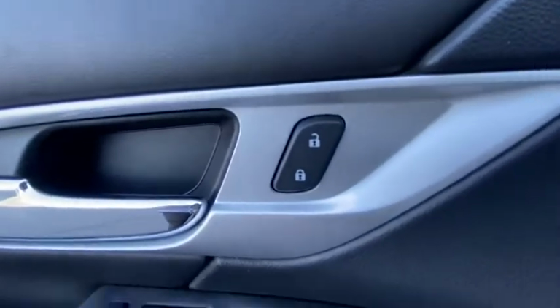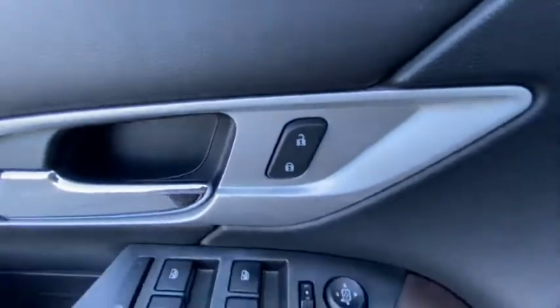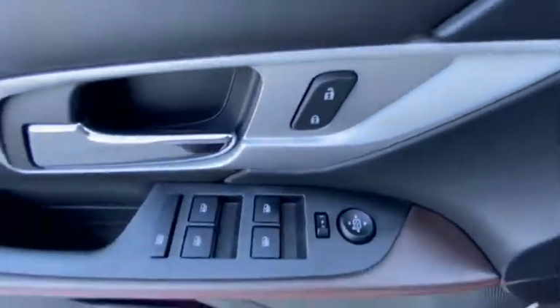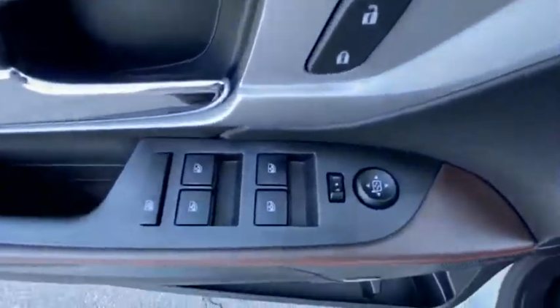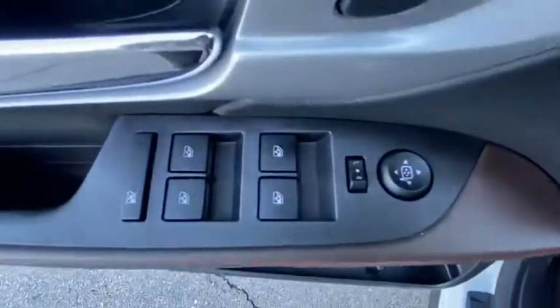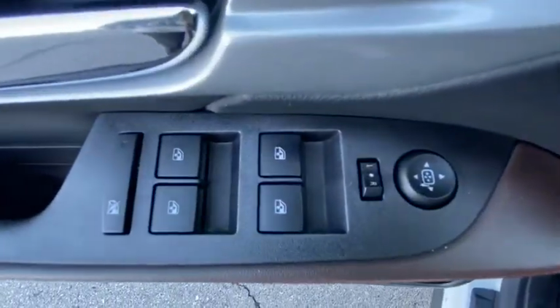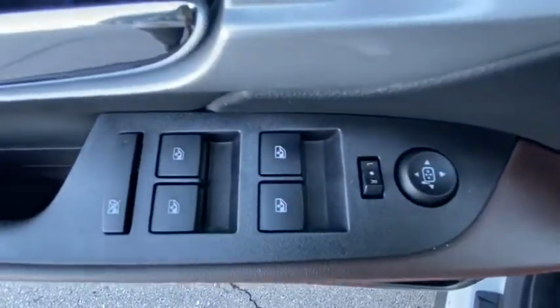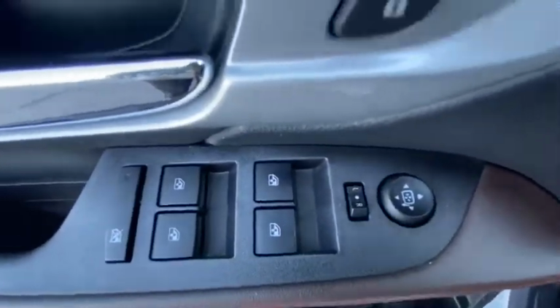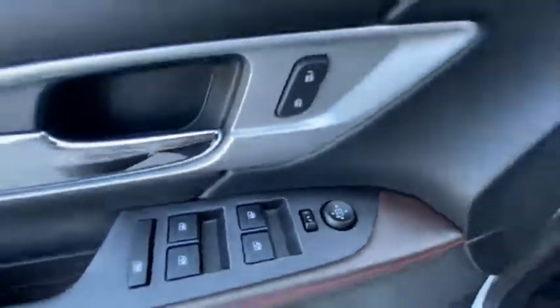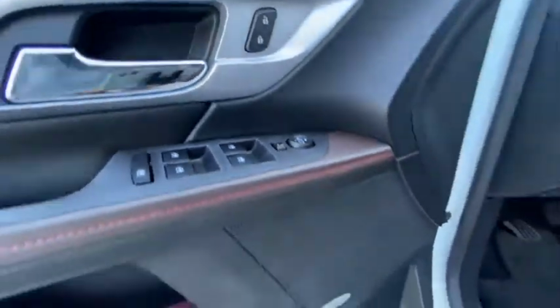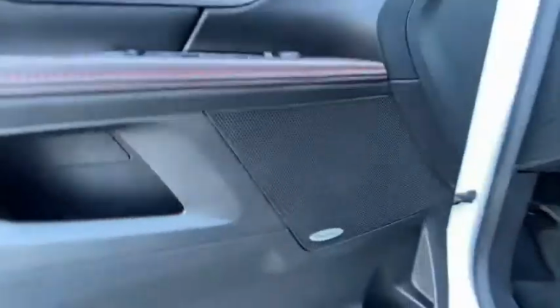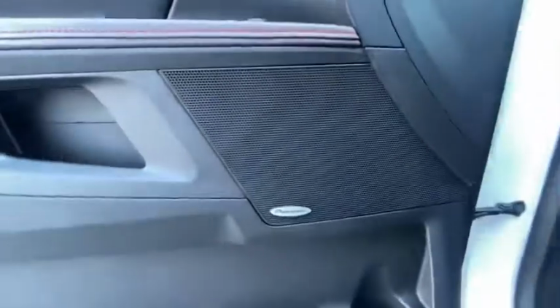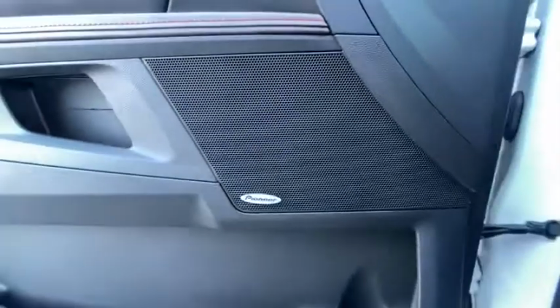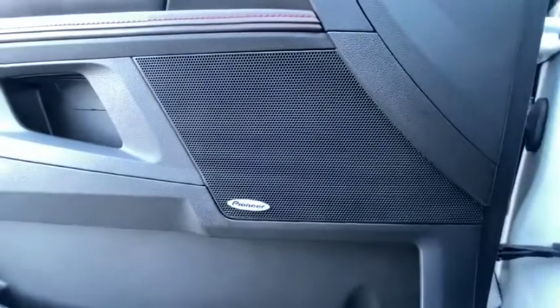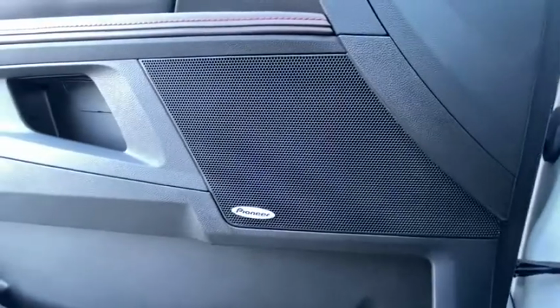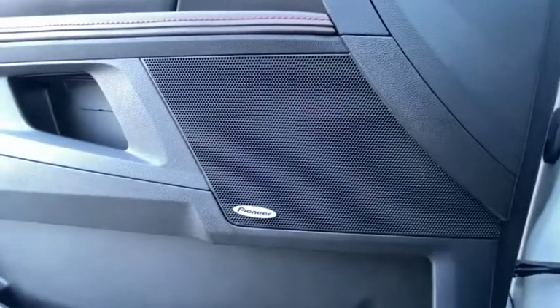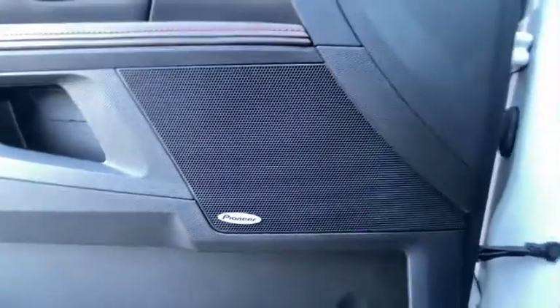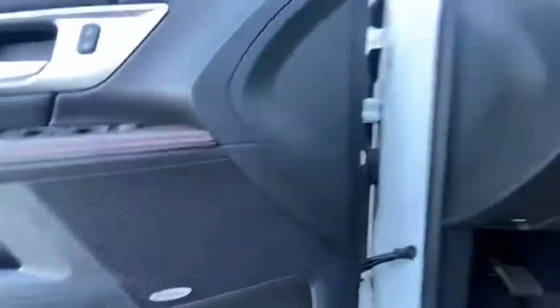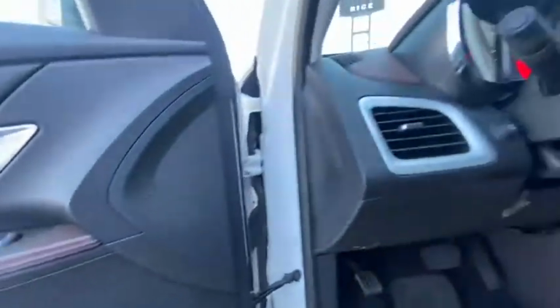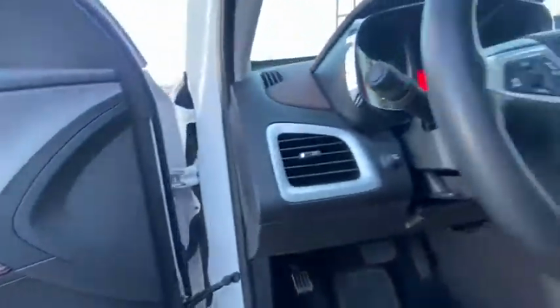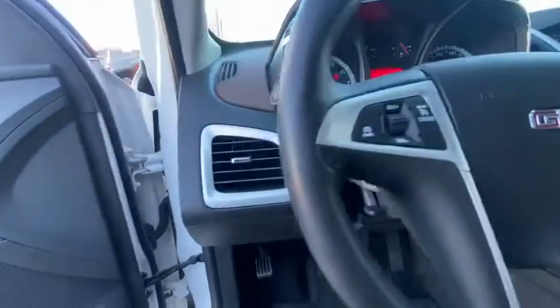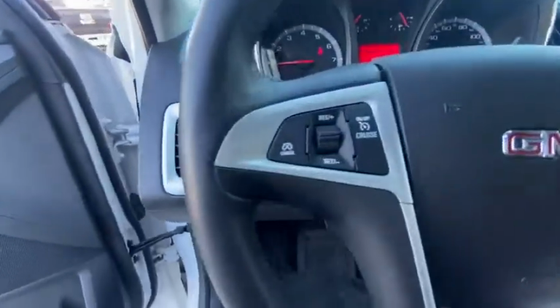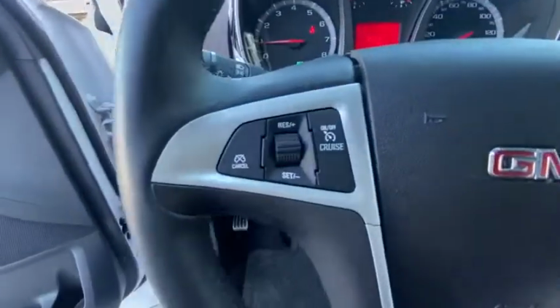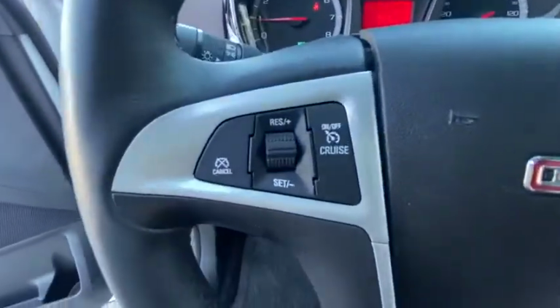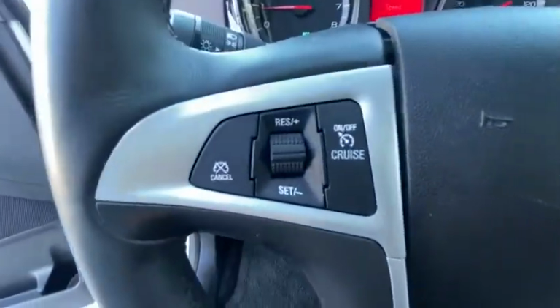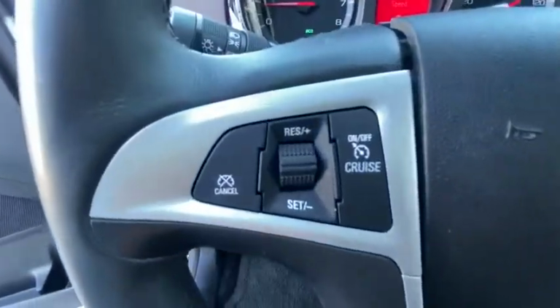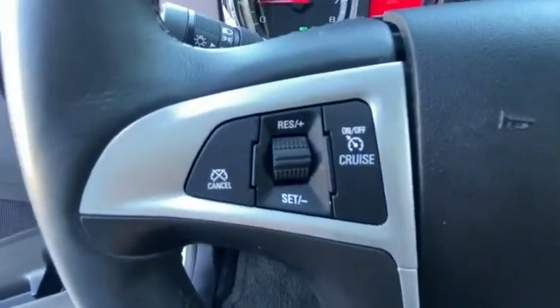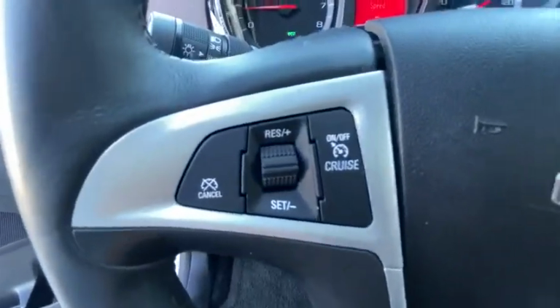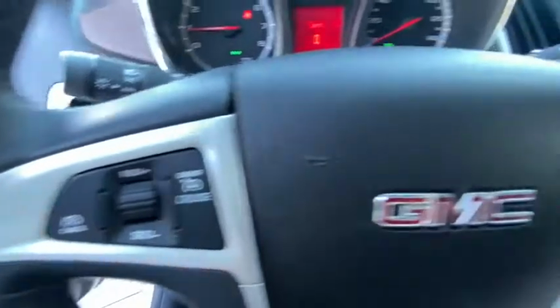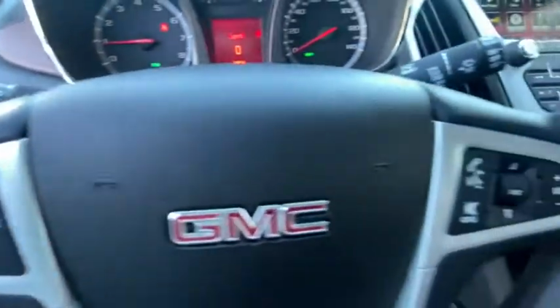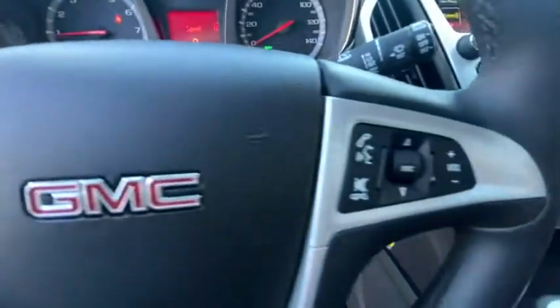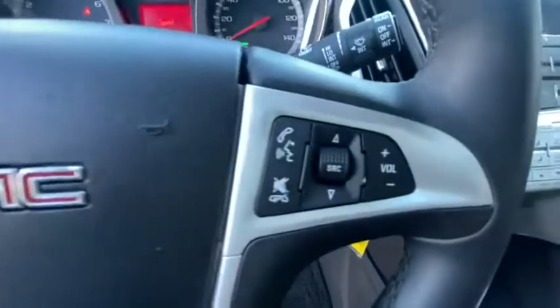Traction control, dual airbags, power steering, remote vehicle start, four-wheel disc brakes, aluminum wheels, eight speakers, fog lights, security system, power windows.